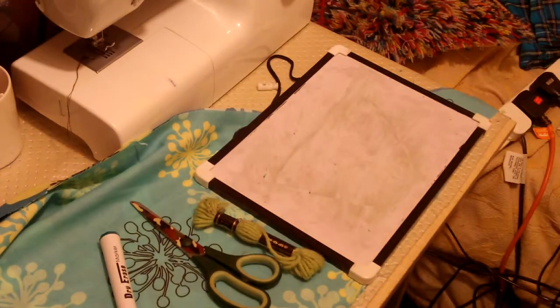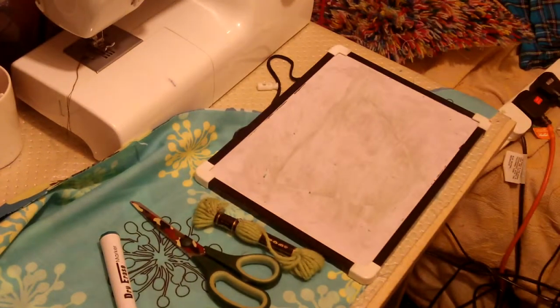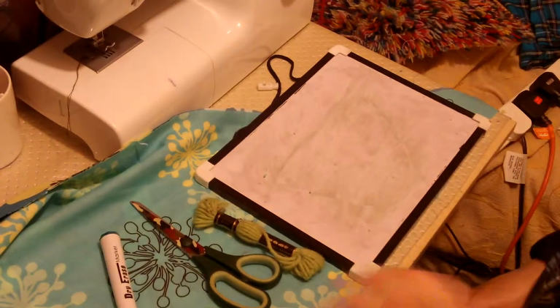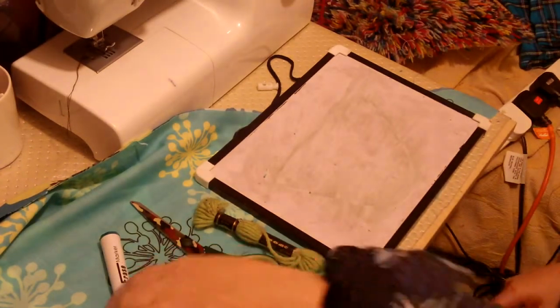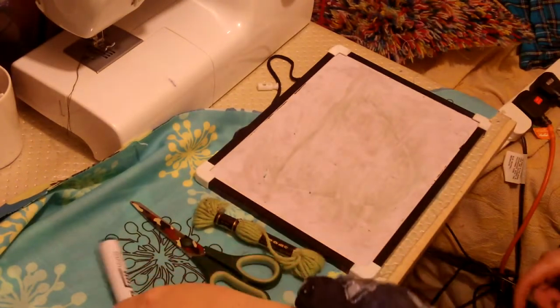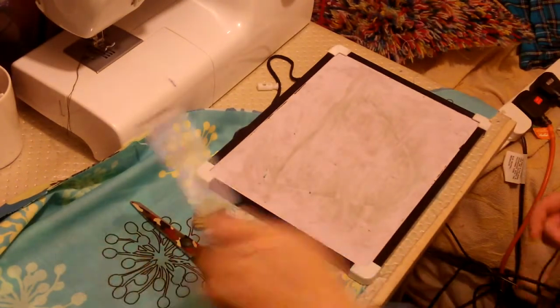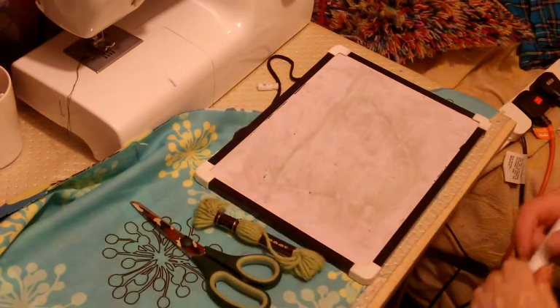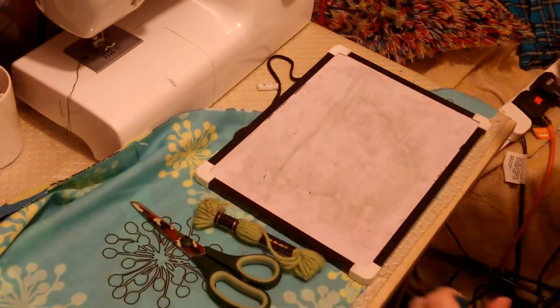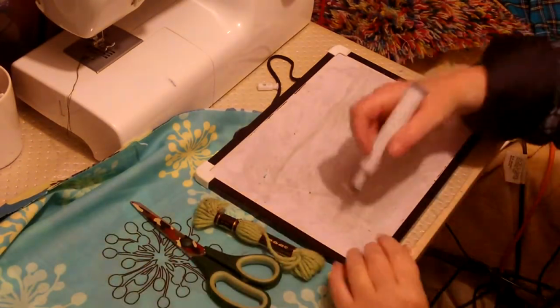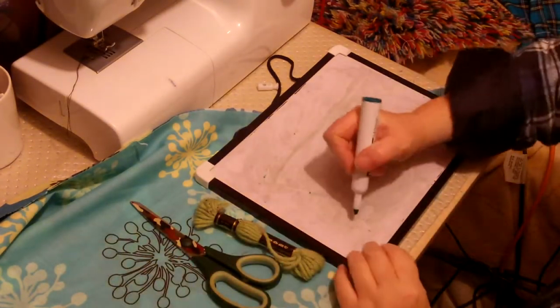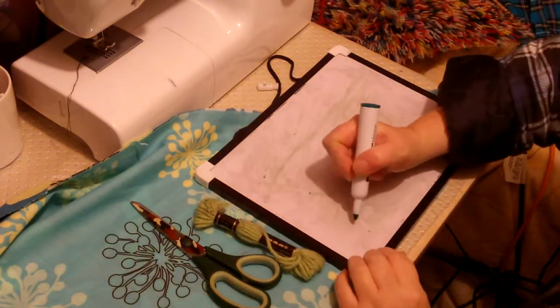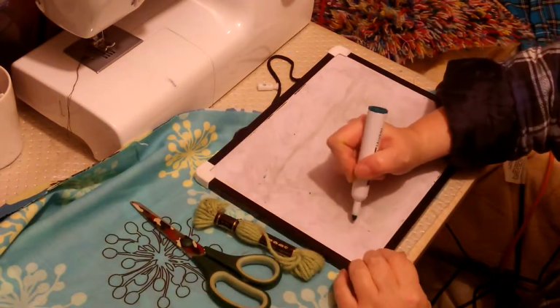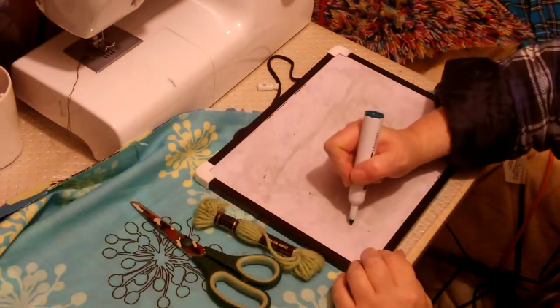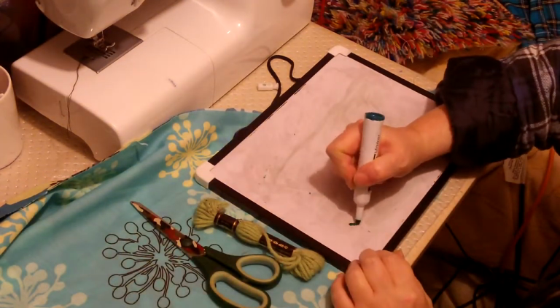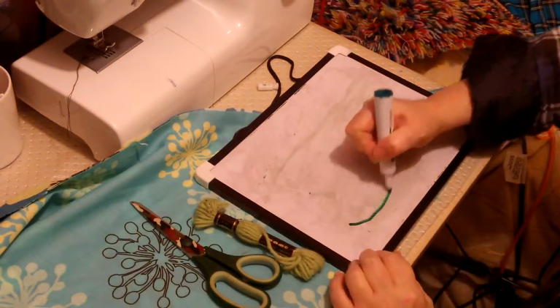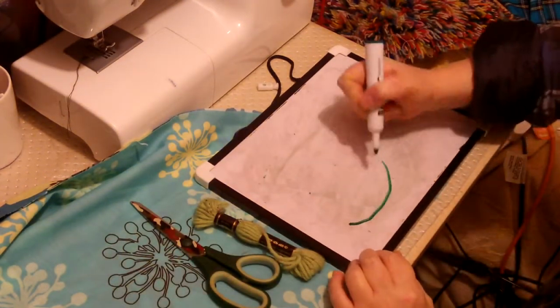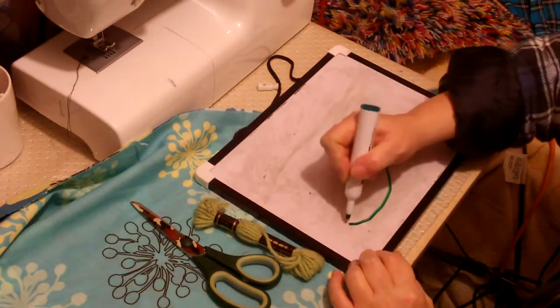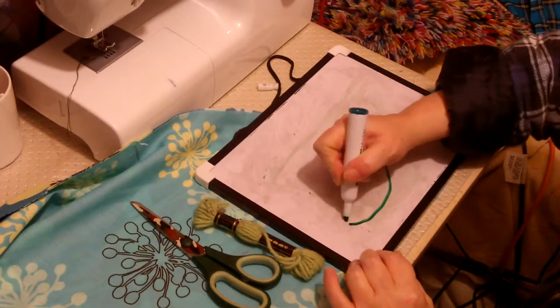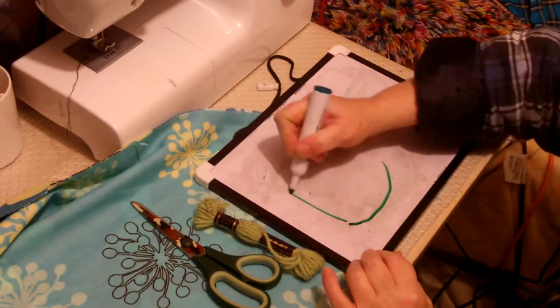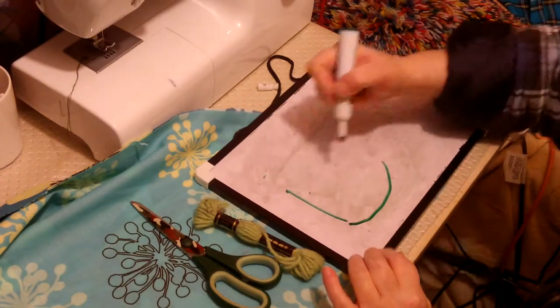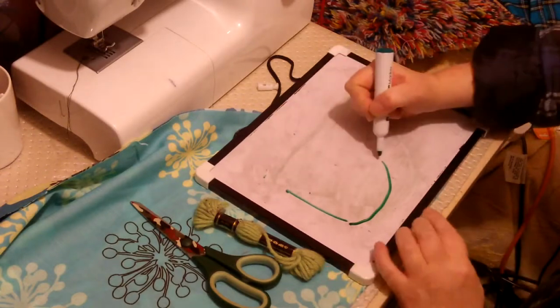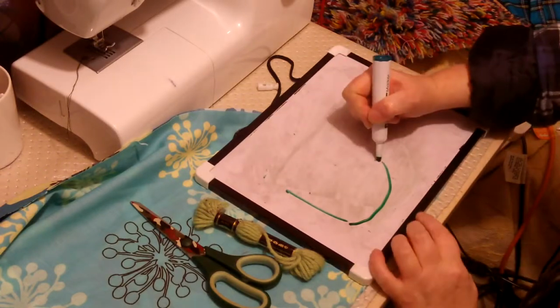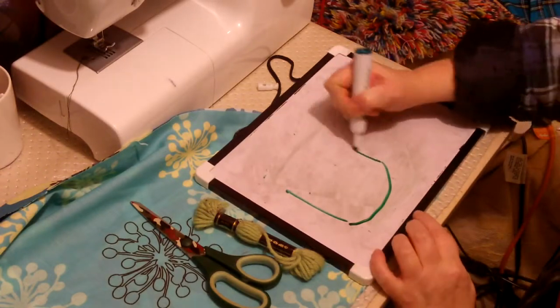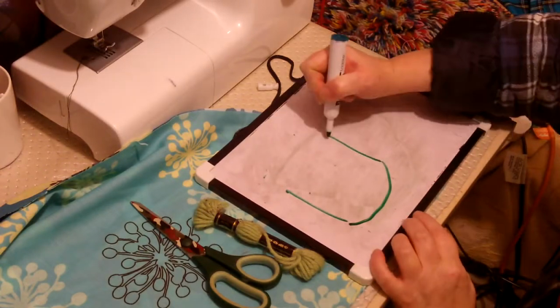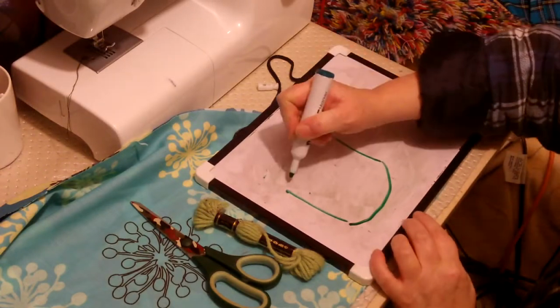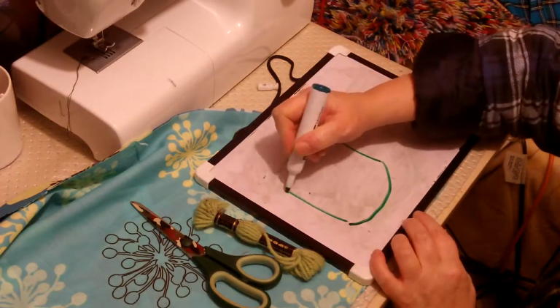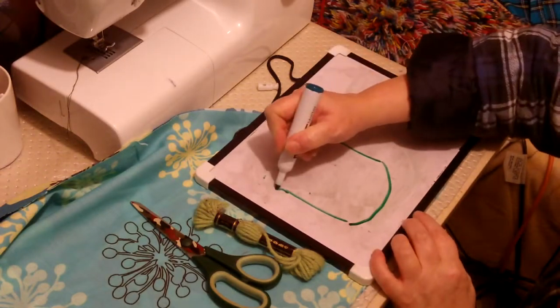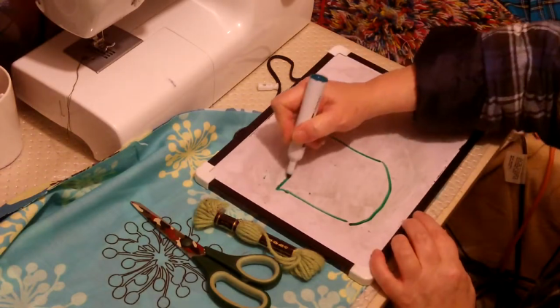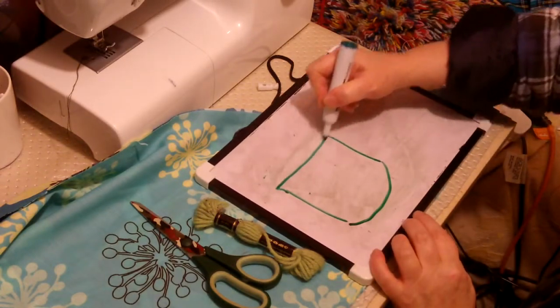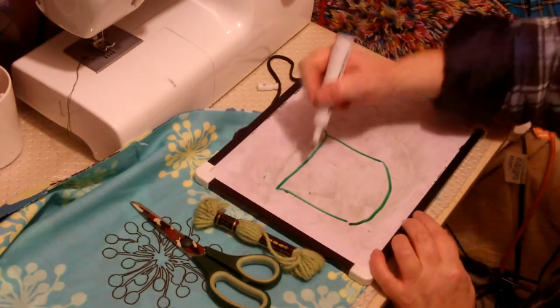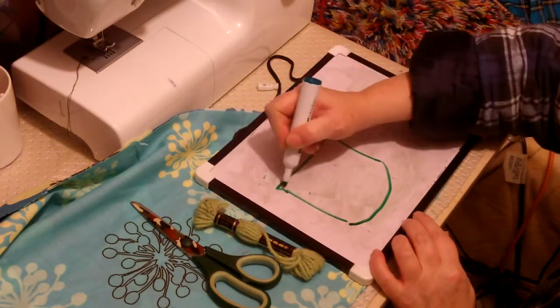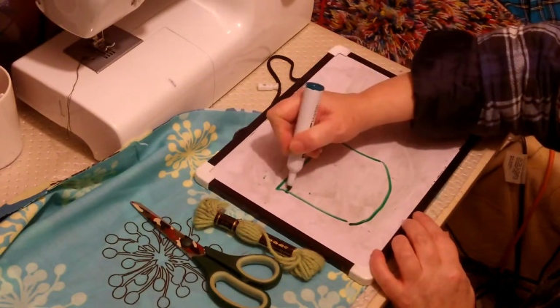Hello there, it's Fiona from Weekly Sewing Bee and today what we're going to do is we're going to make a tiny little drawstring bag.